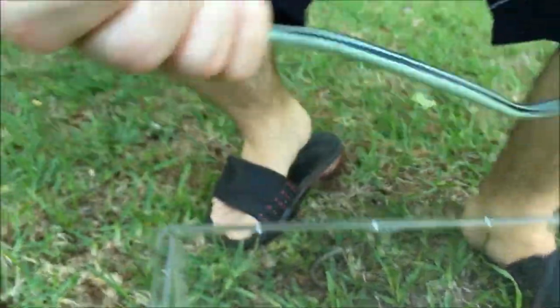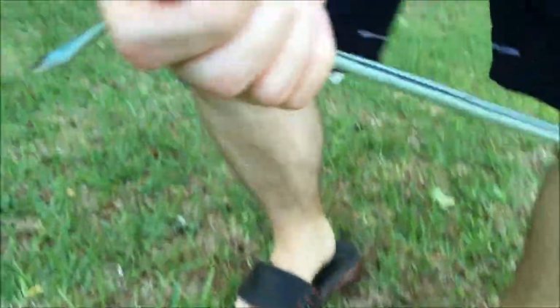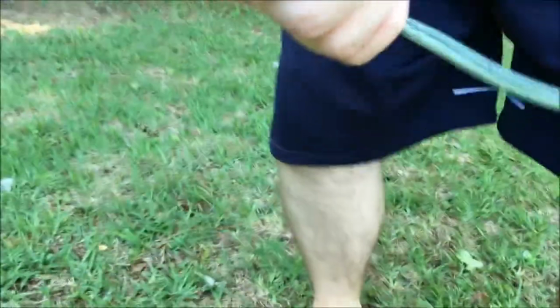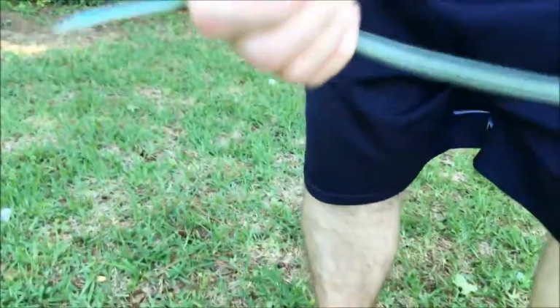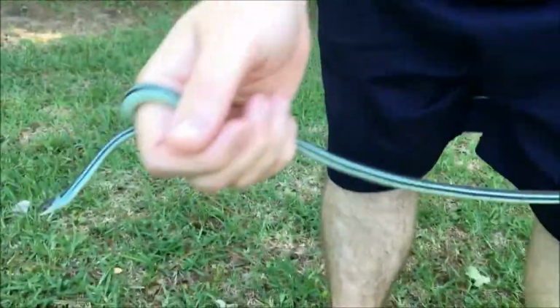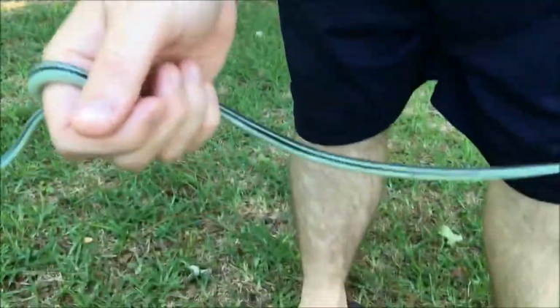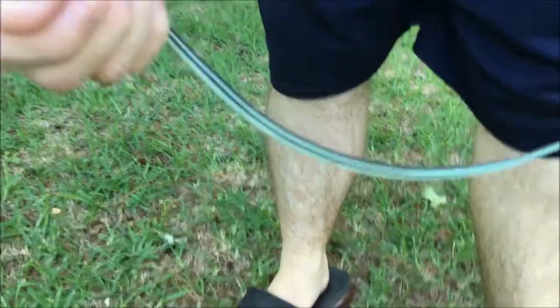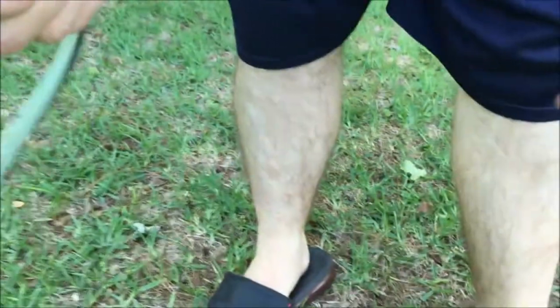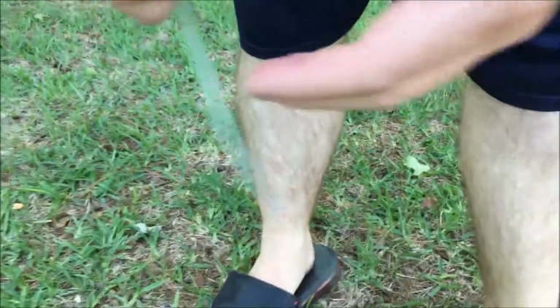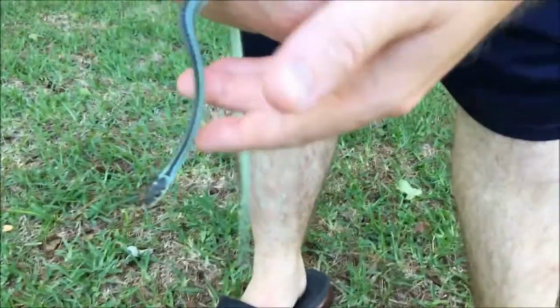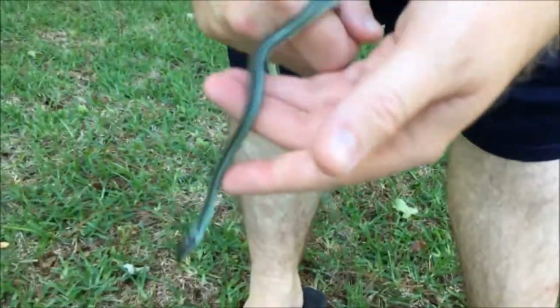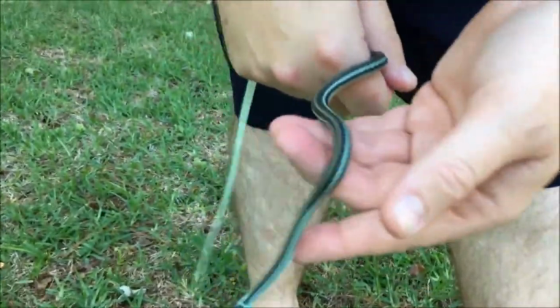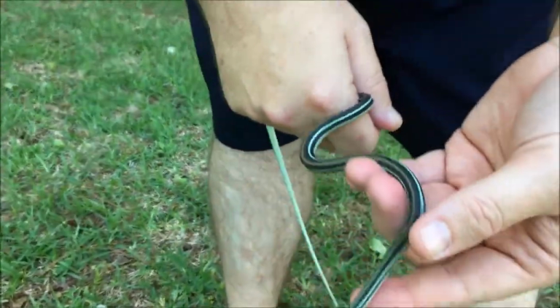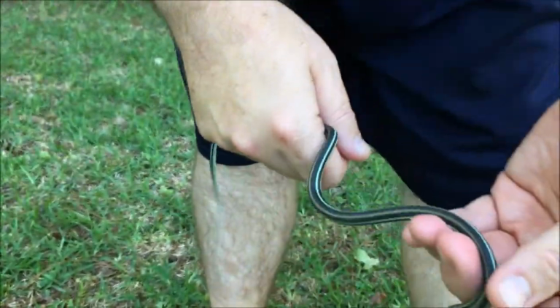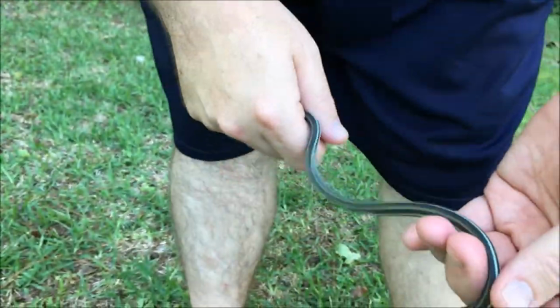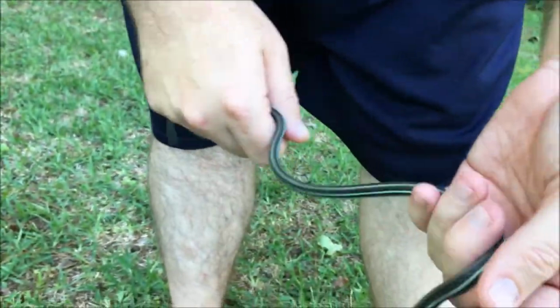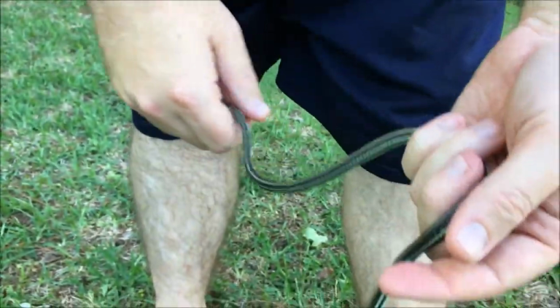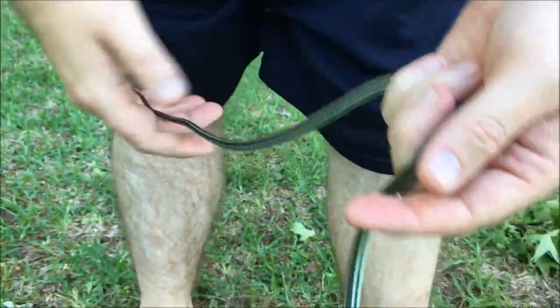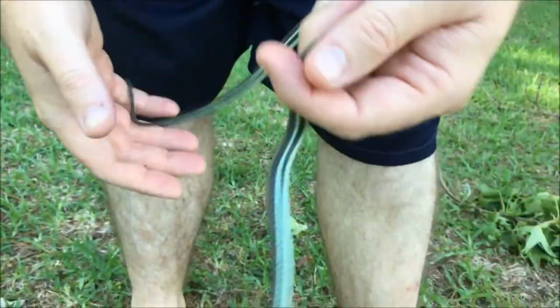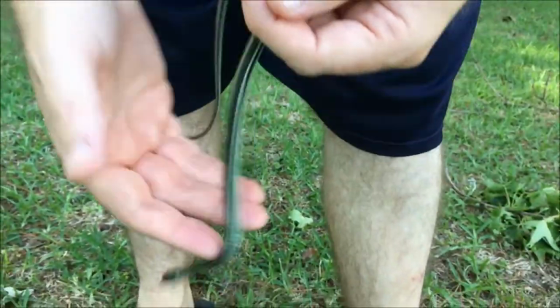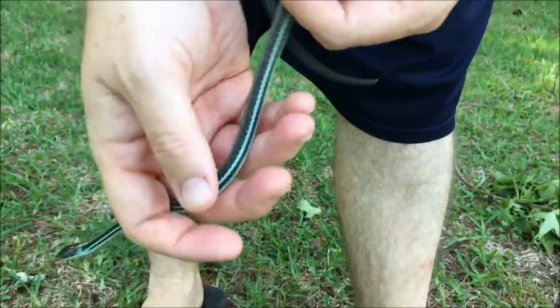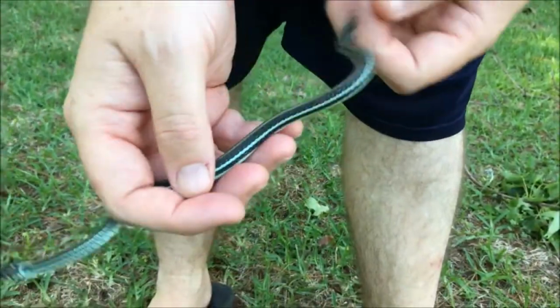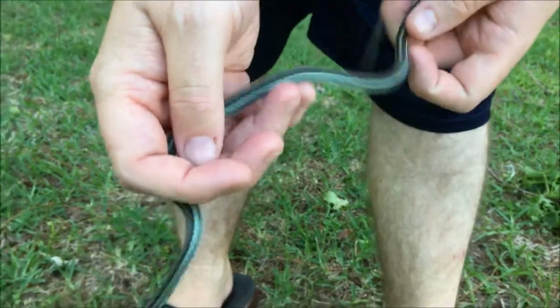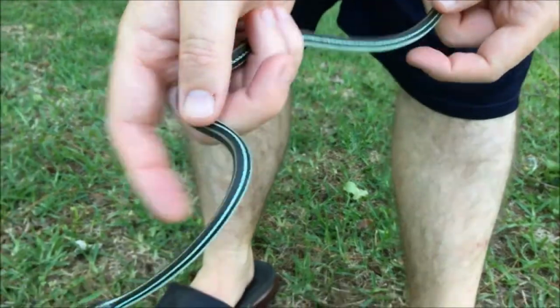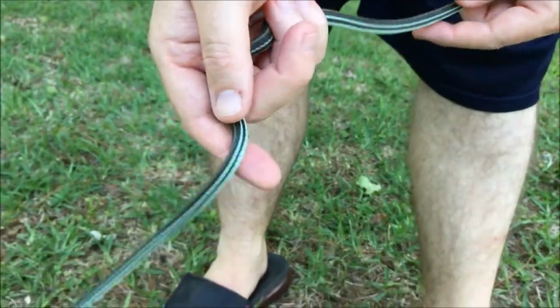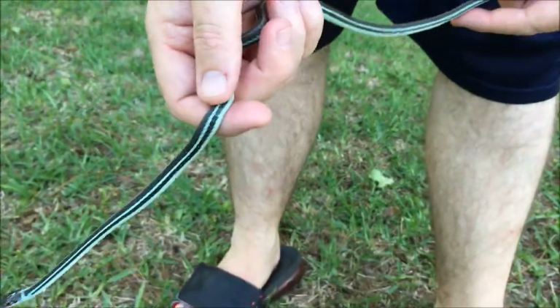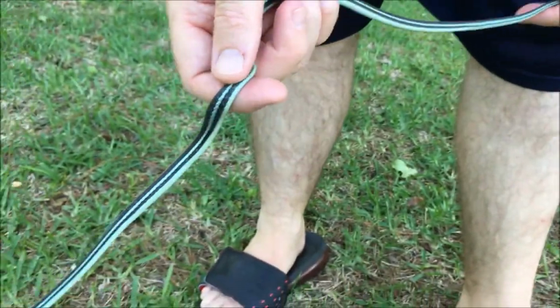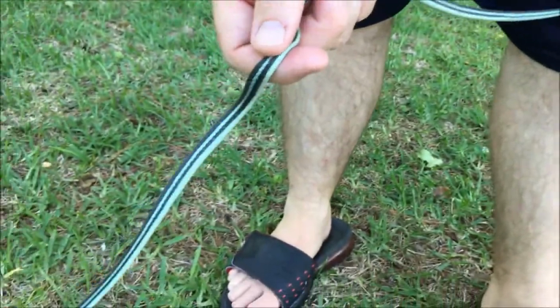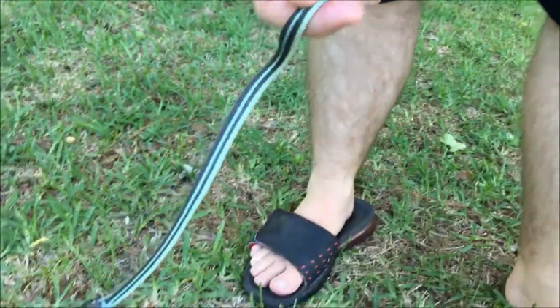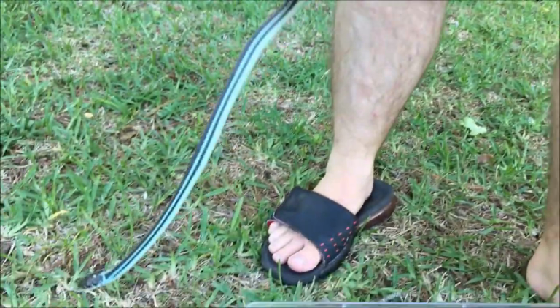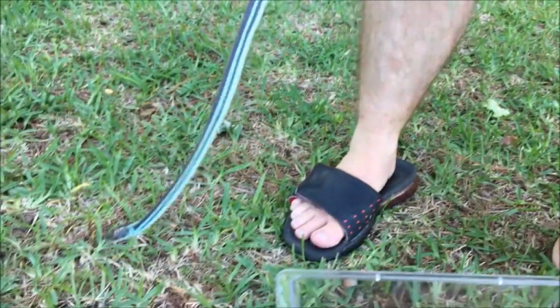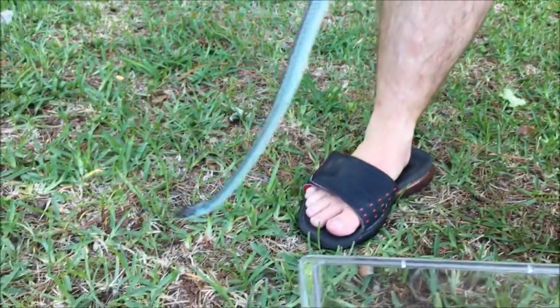If you look at this little guy here, he's pretty long. He's very wispy, and that means he wasn't born this year — he was probably born last year or maybe a year before. They can get up to 40 inches long.